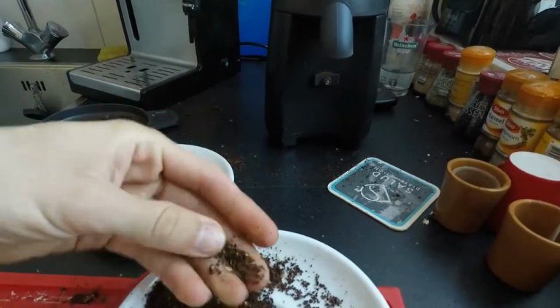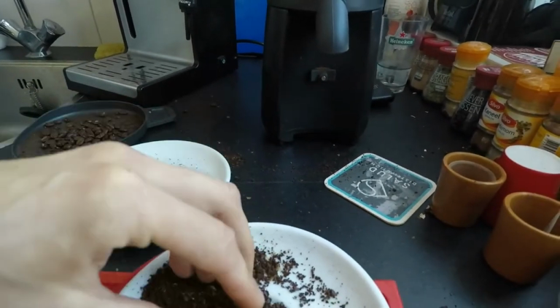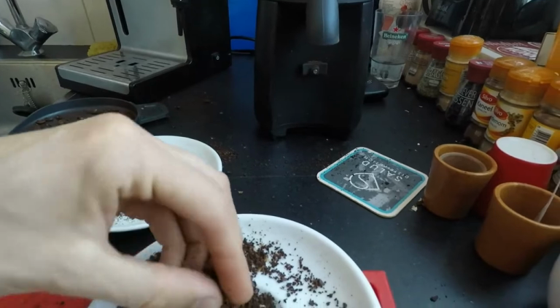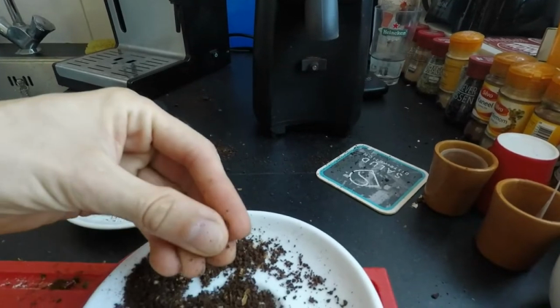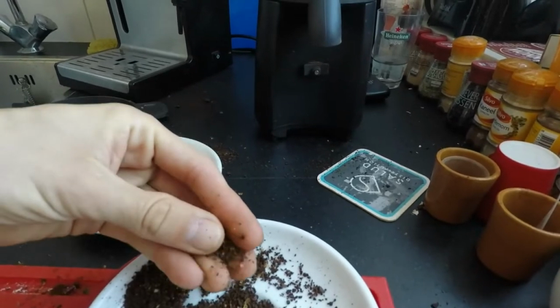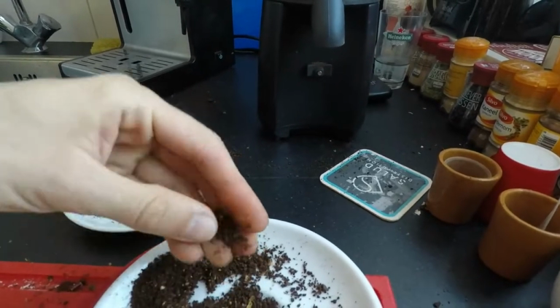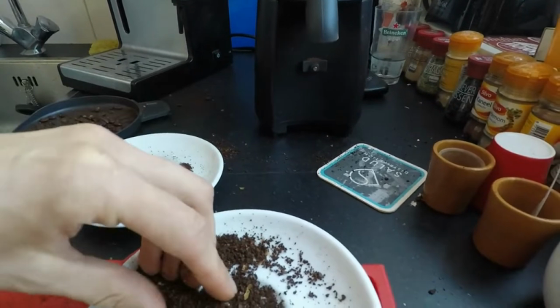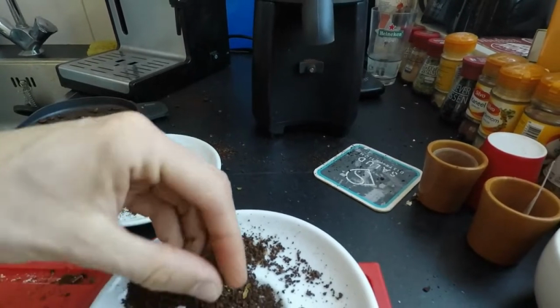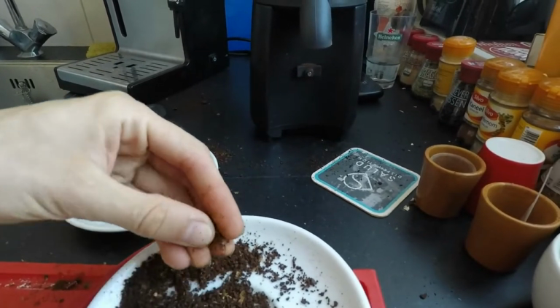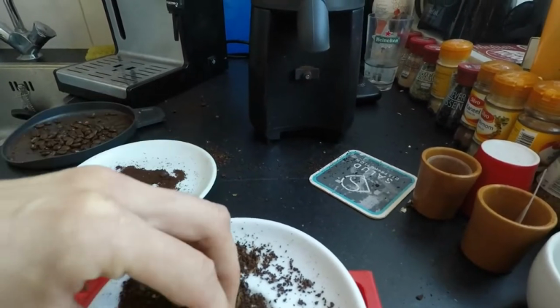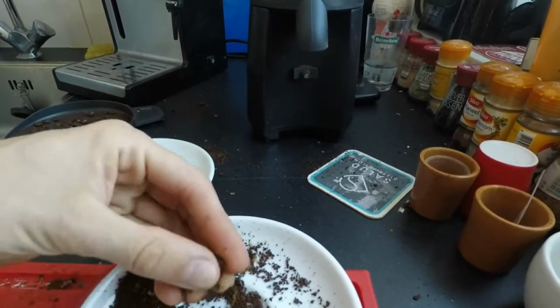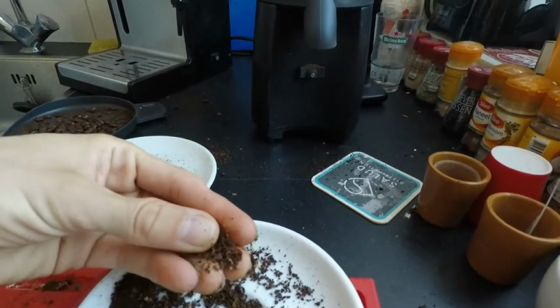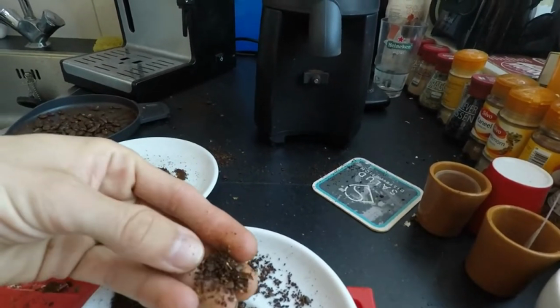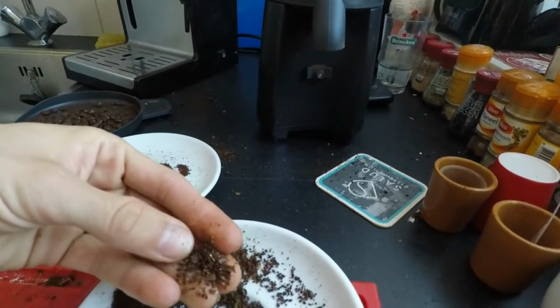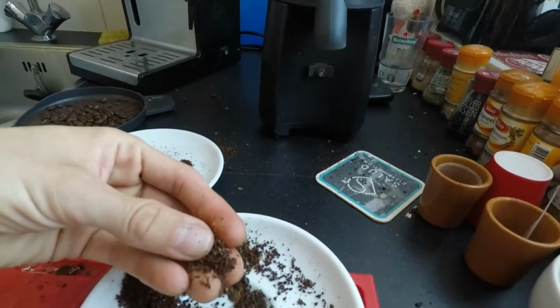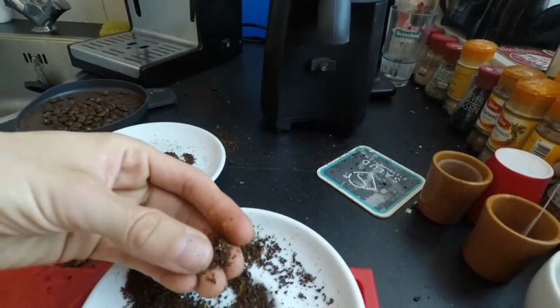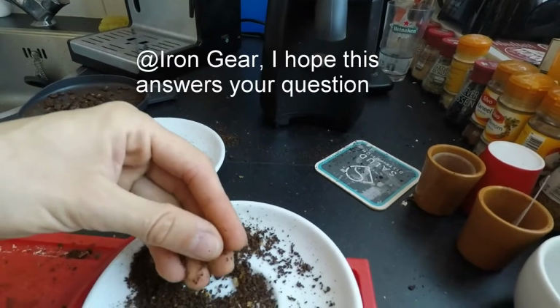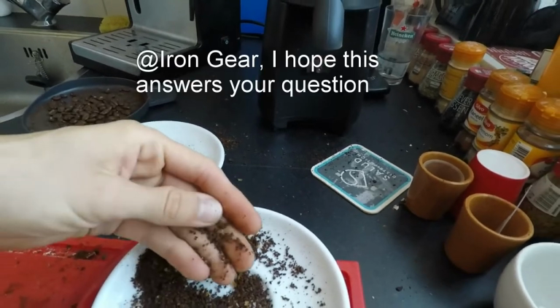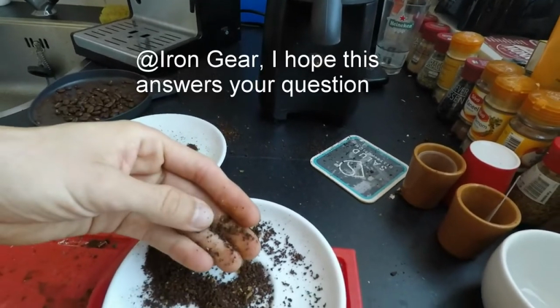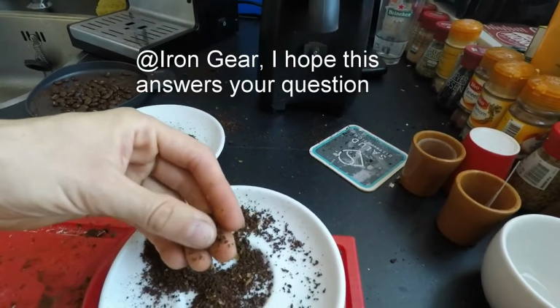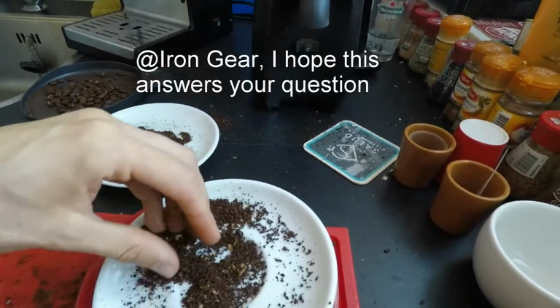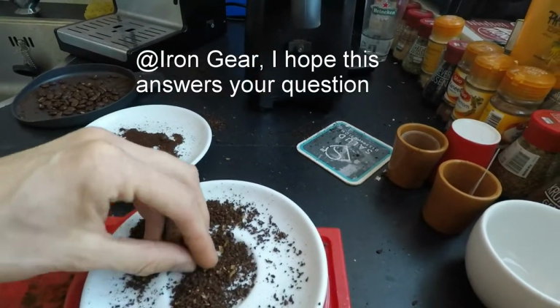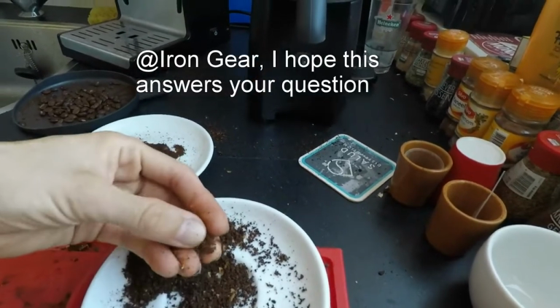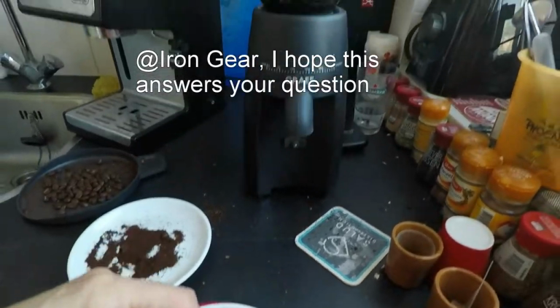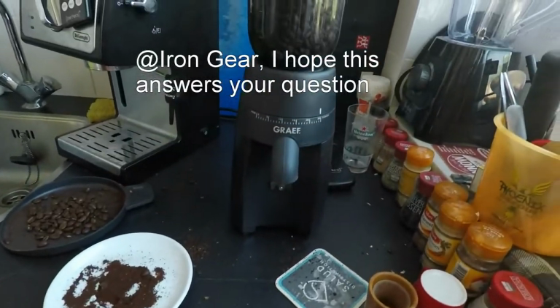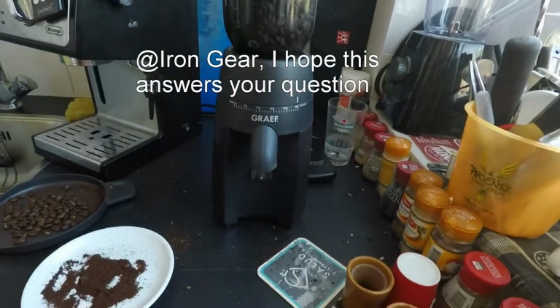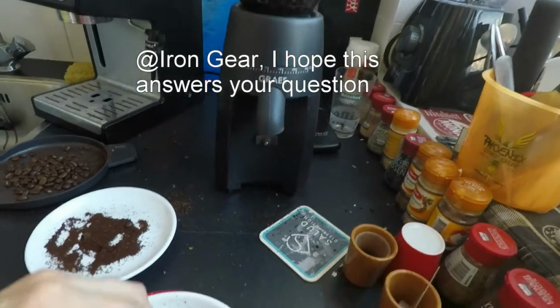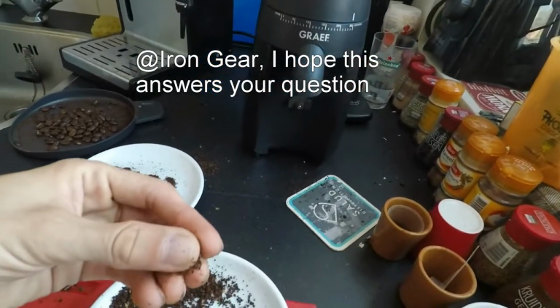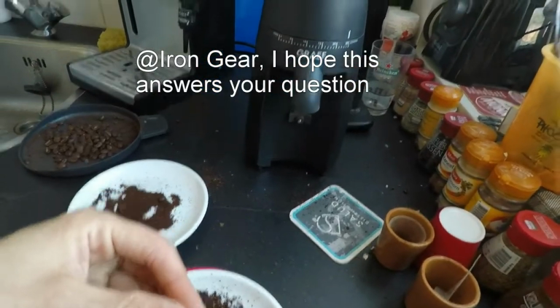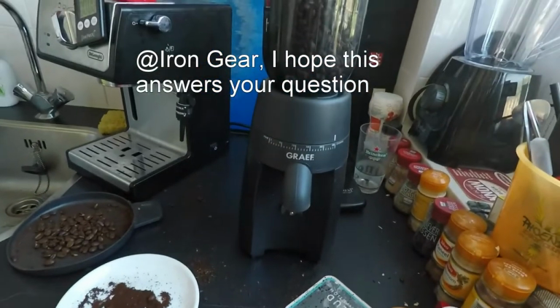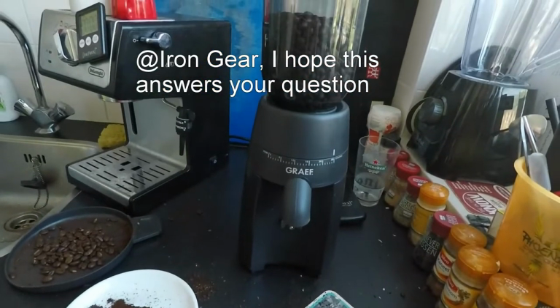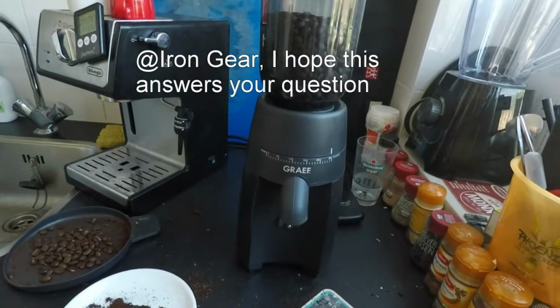According to the table that I'm going to share in the document, this would be coarse as in perfectly fit for the French press. So this is a way to get a French press grind out of your Grav machine.